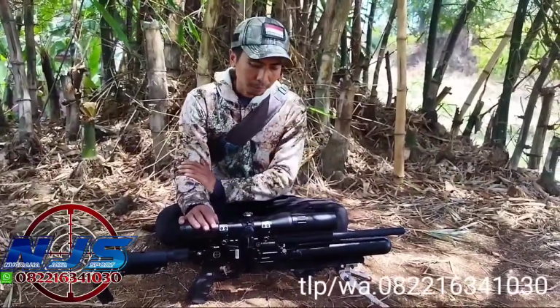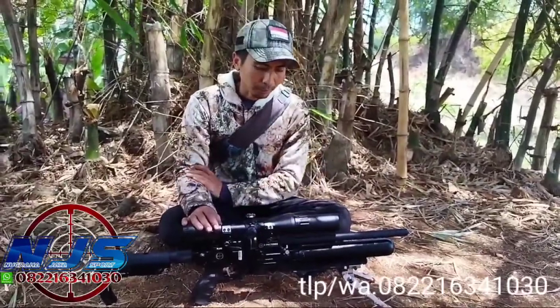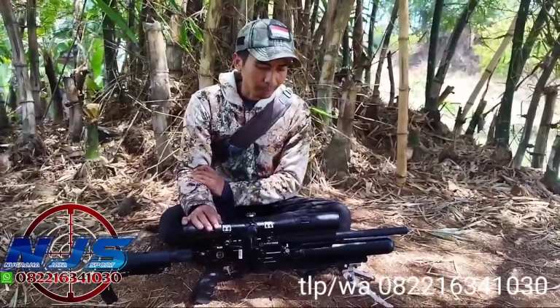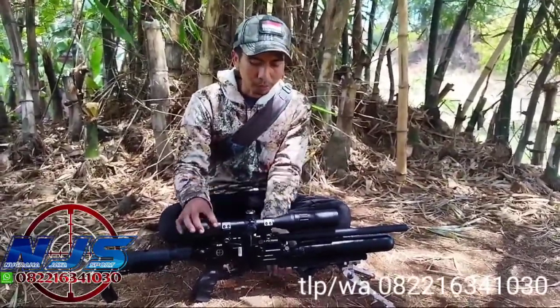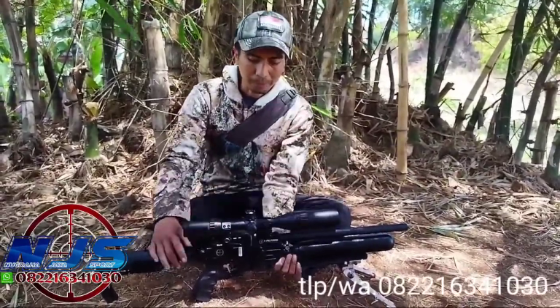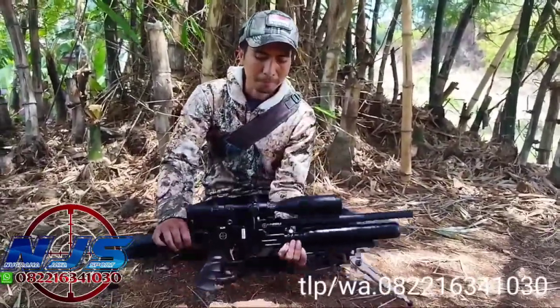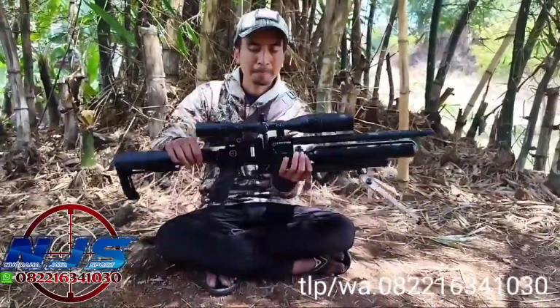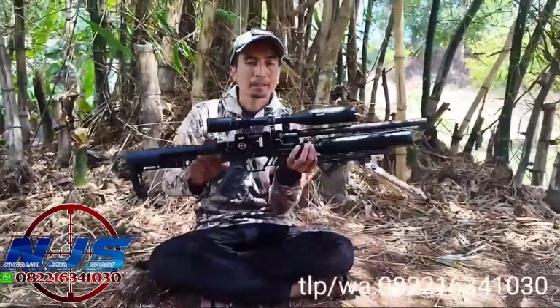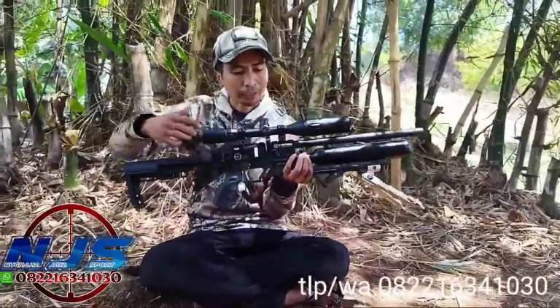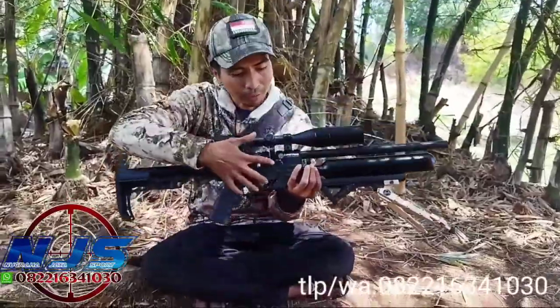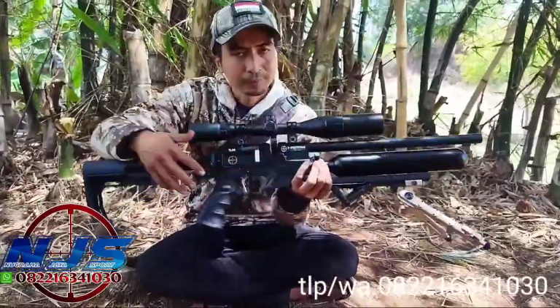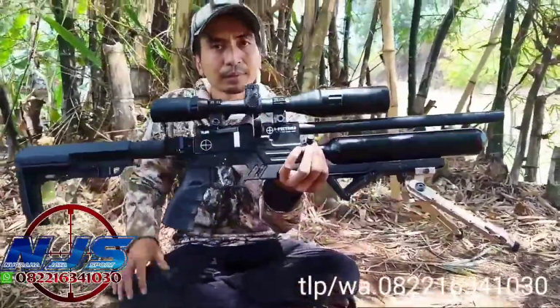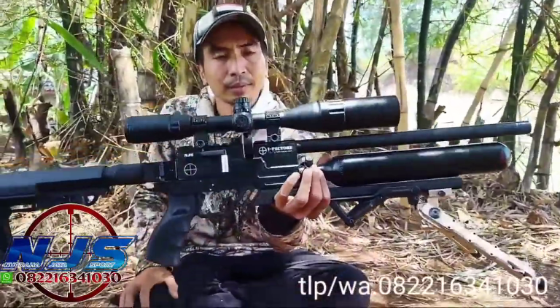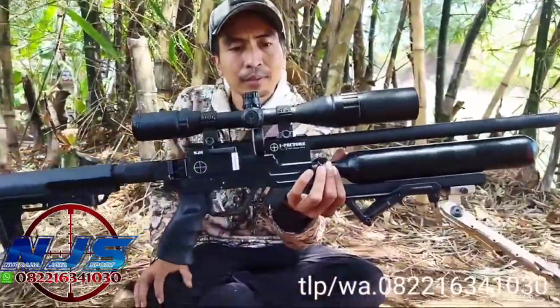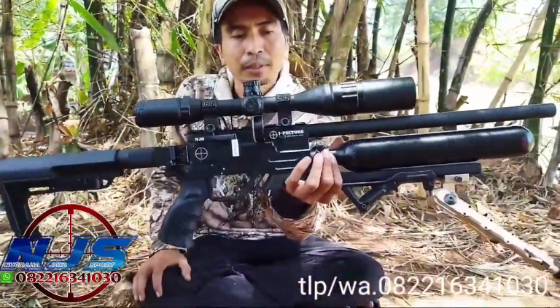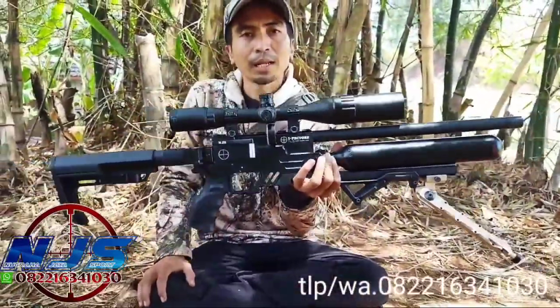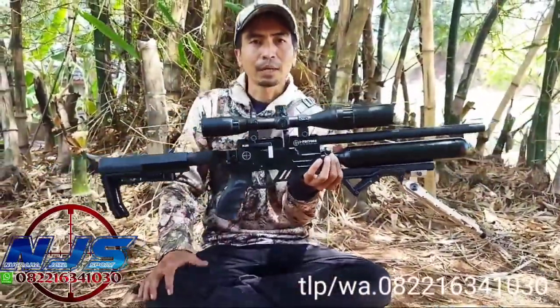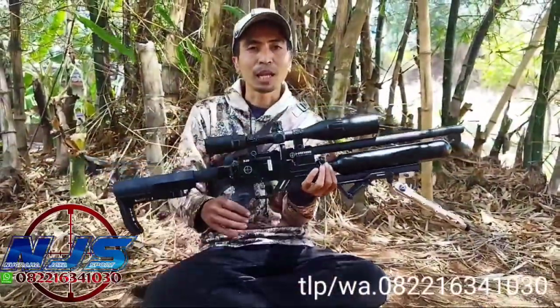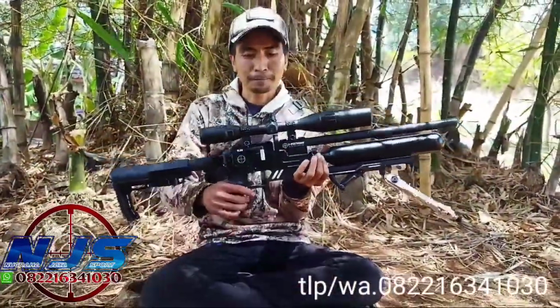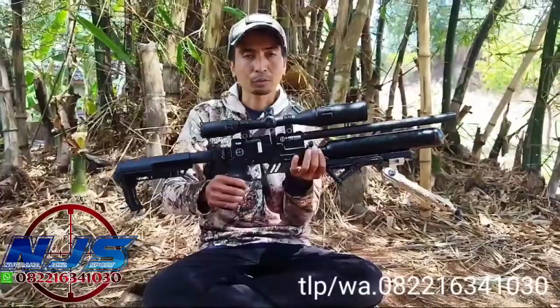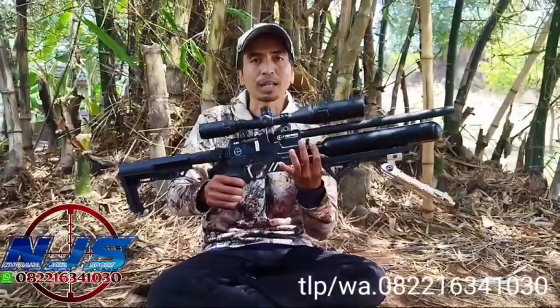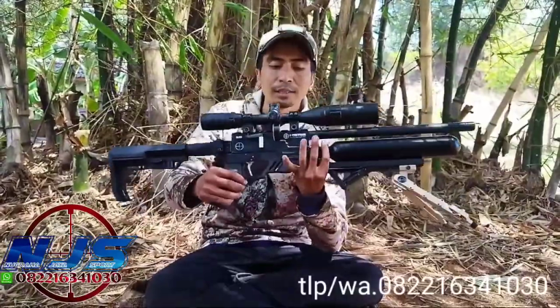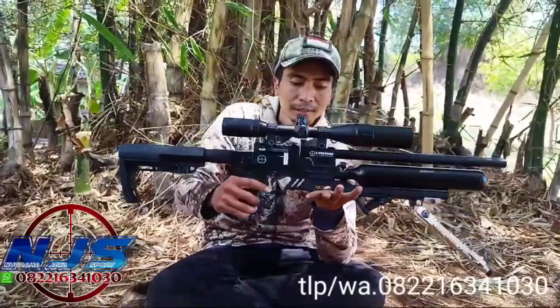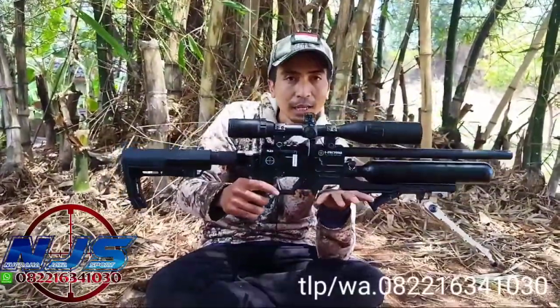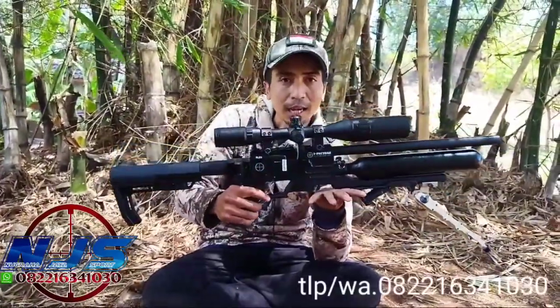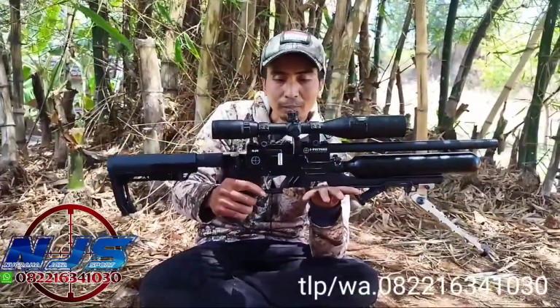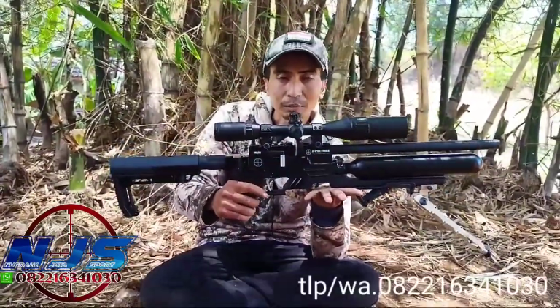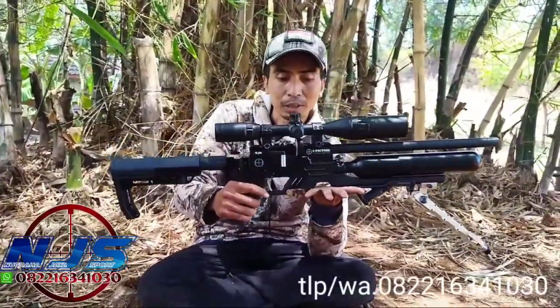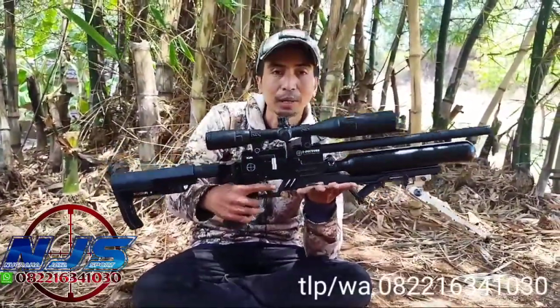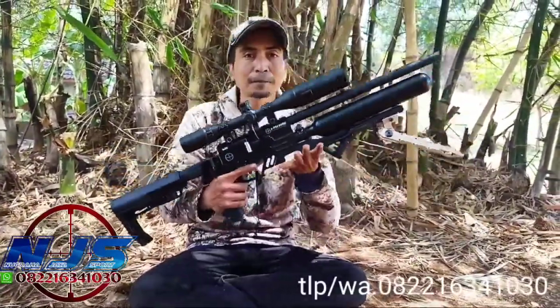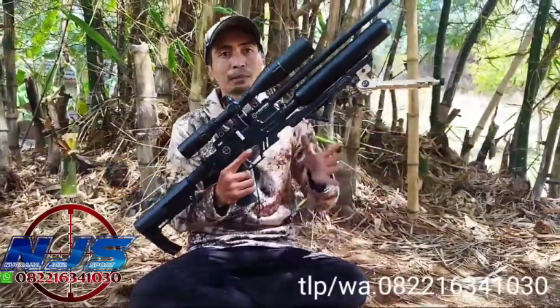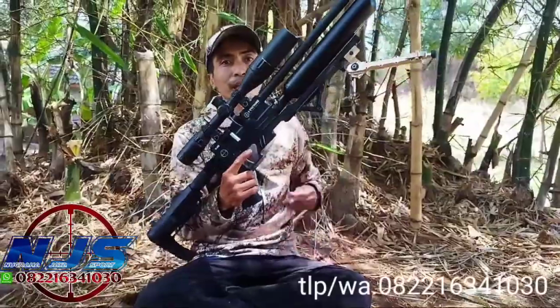PCP Predator Bobcat, ini Vector. Pesanan Mas Mursalin, Sumatera Selatan. Ini yang ketiga kalinya, alhamdulillah. Mas Mursalin, terima kasih atas kepercayaannya.